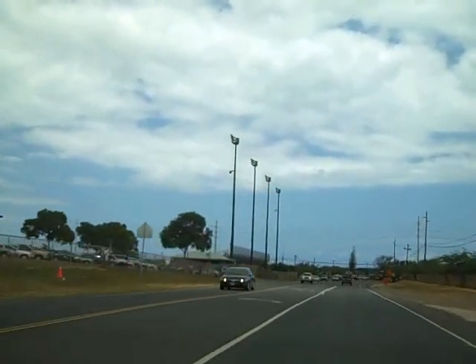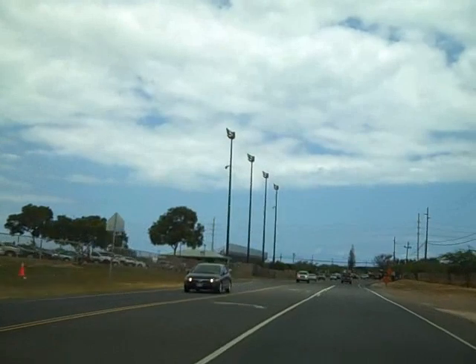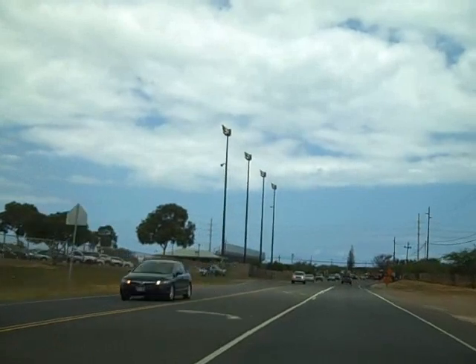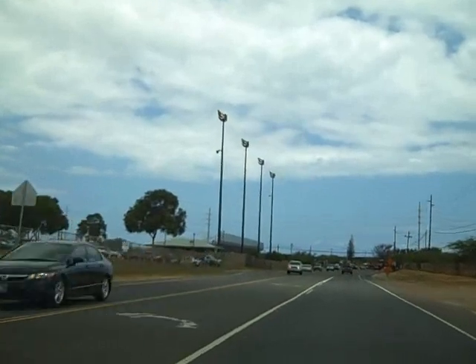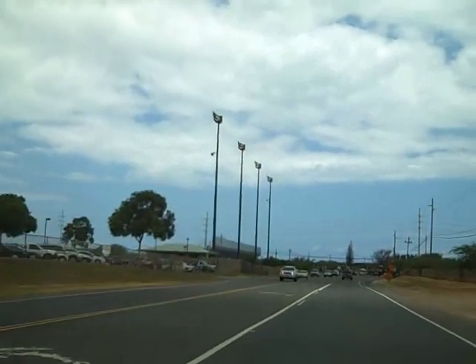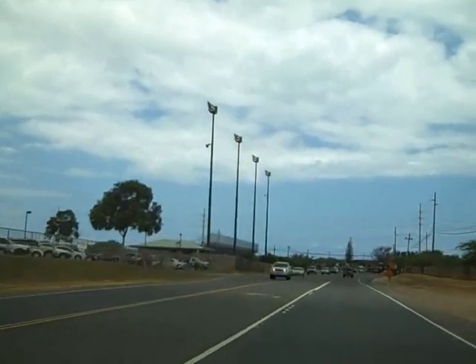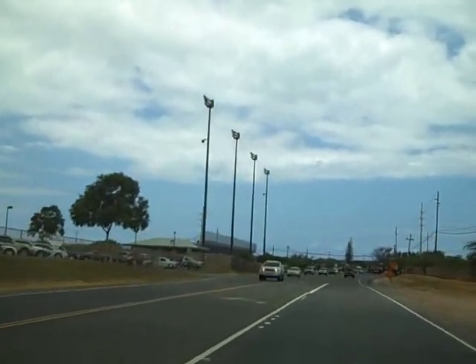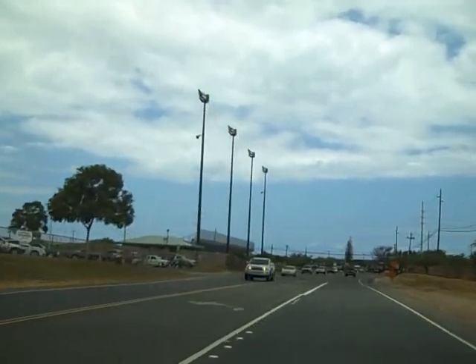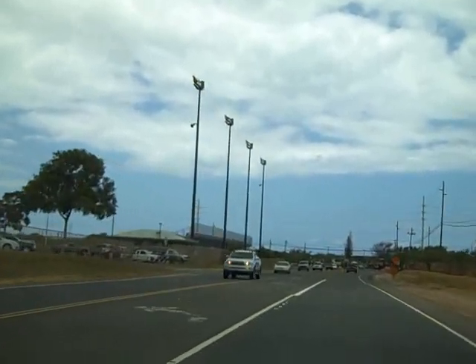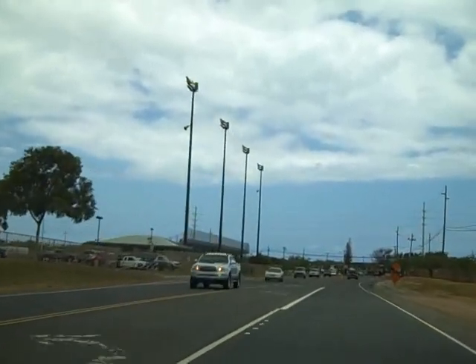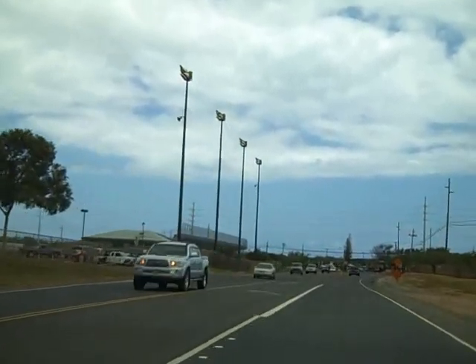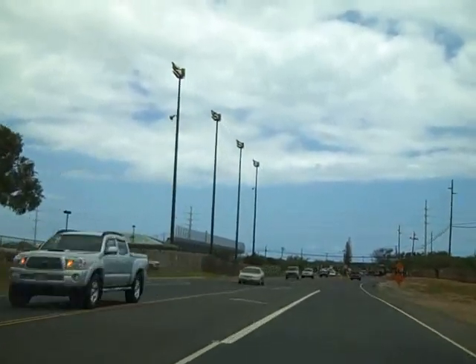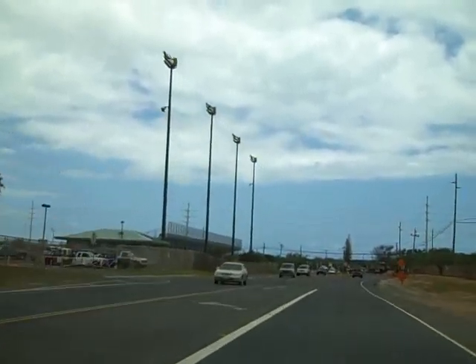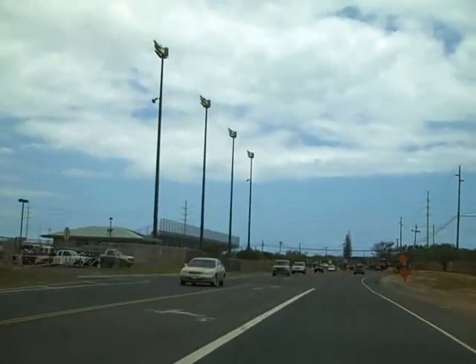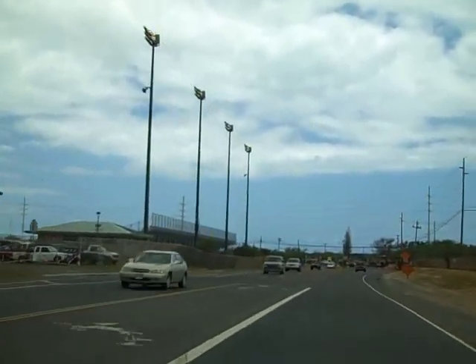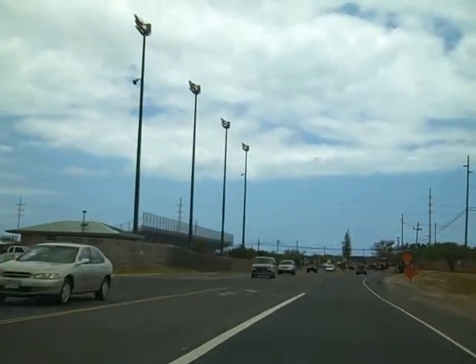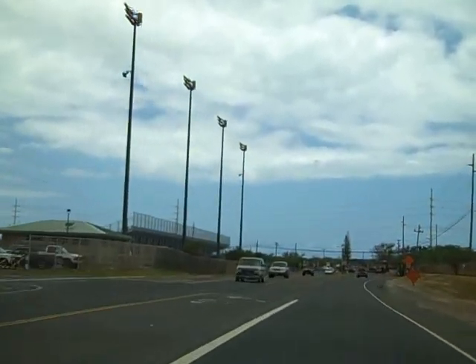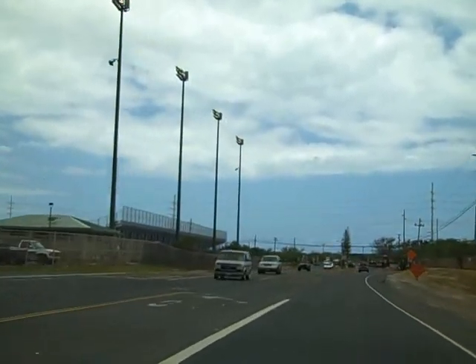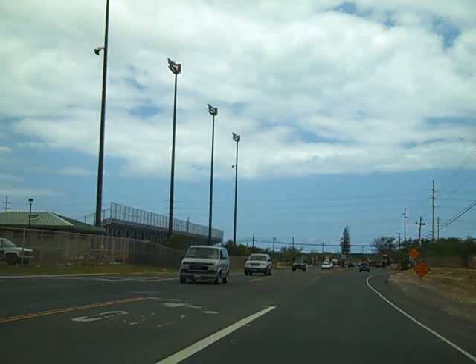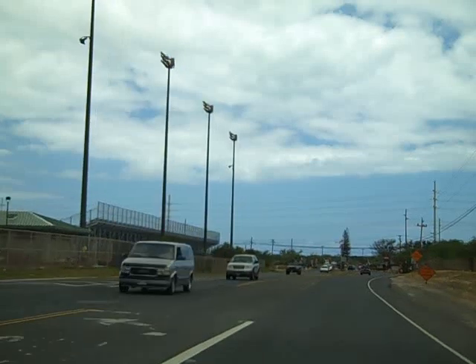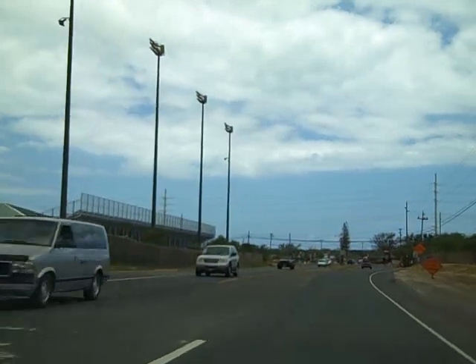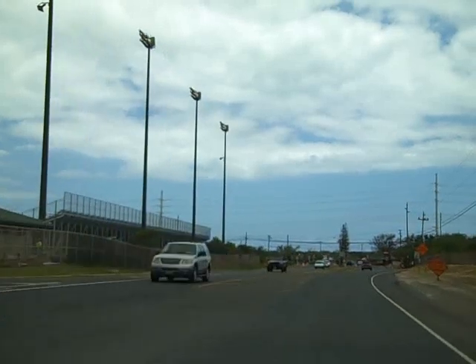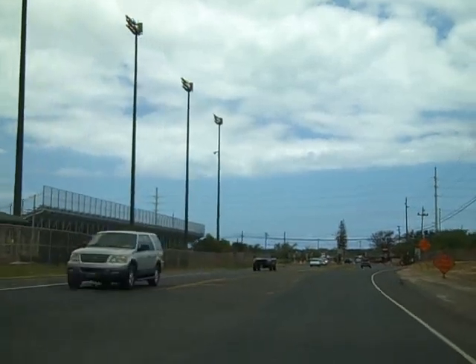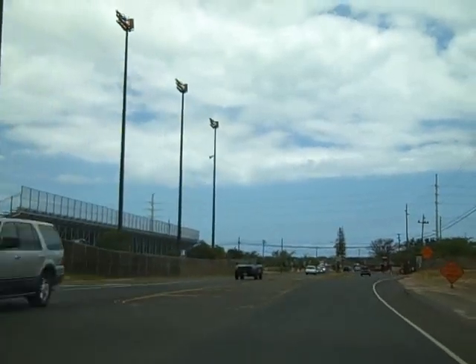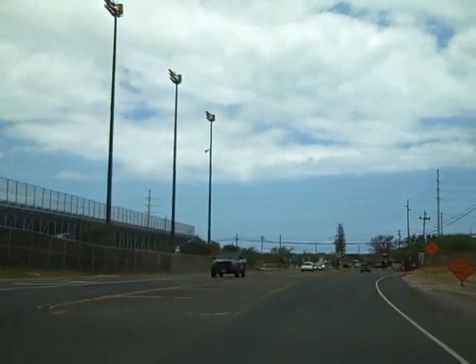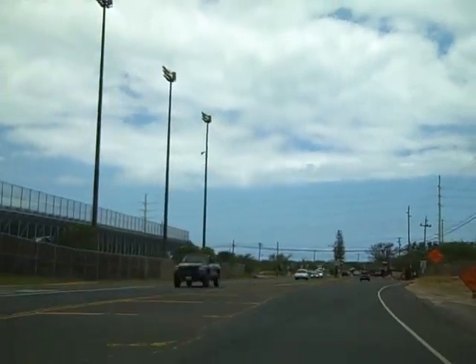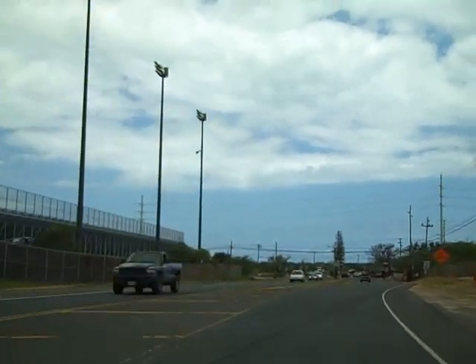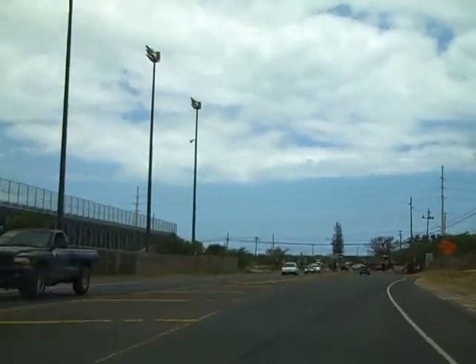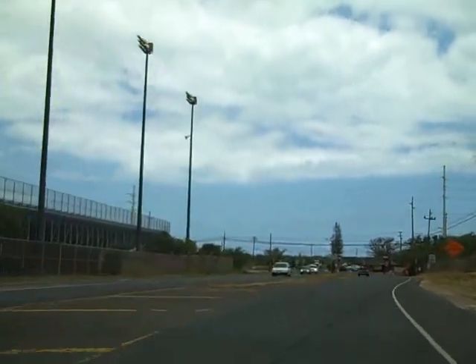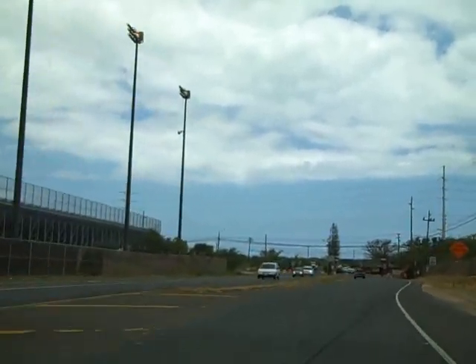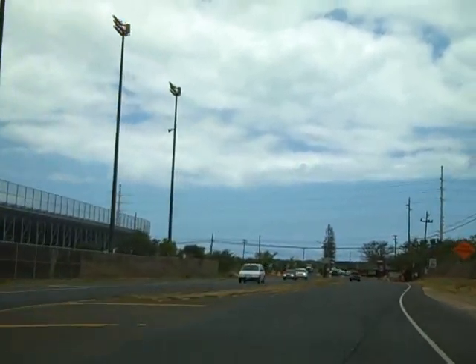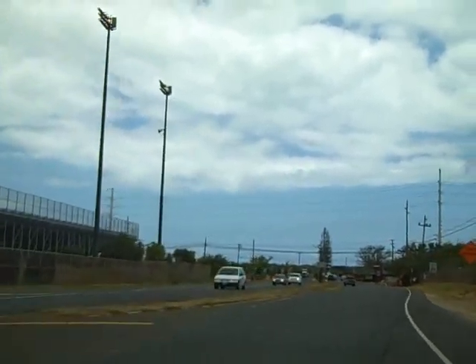A lot of people out here commute into town, so it's kind of a long haul, but this is where all the new developments are.